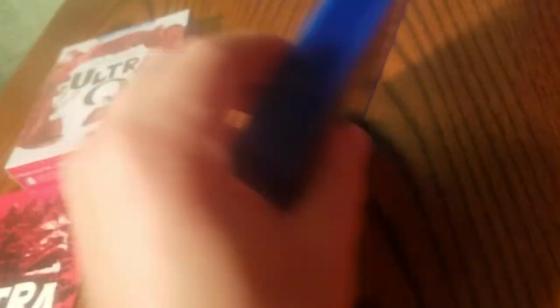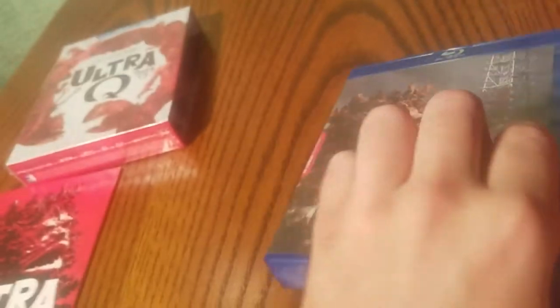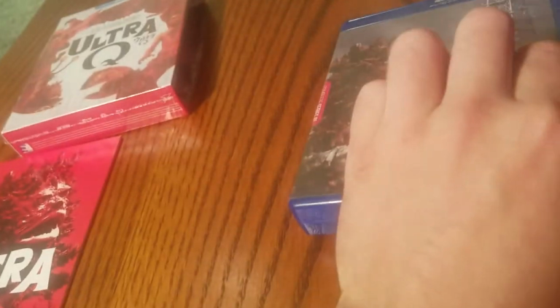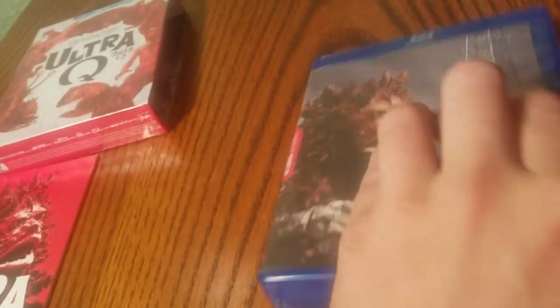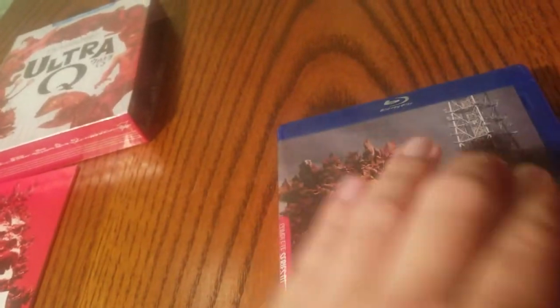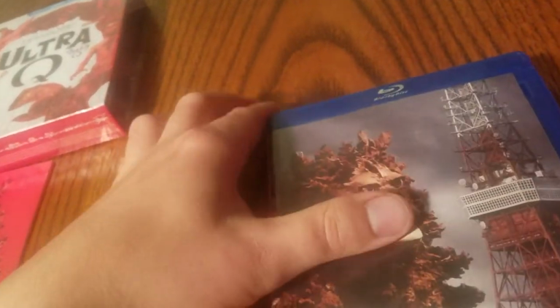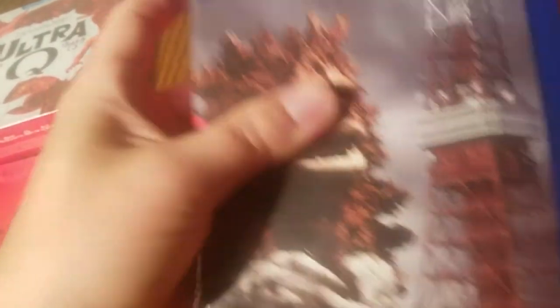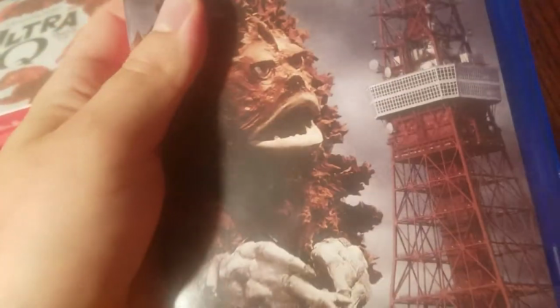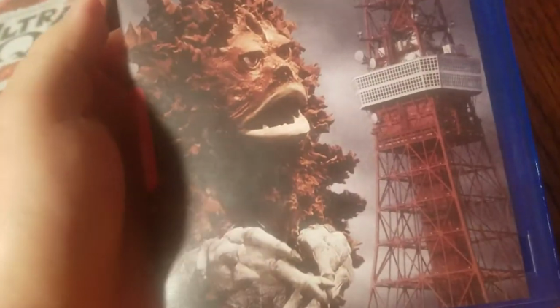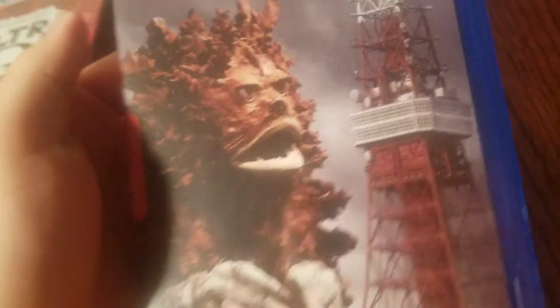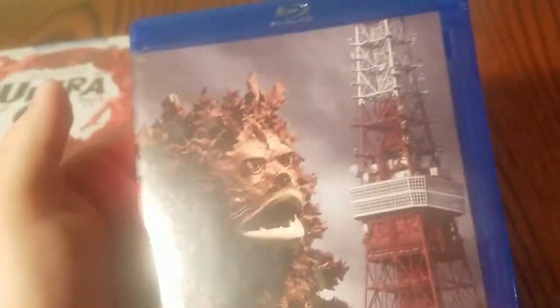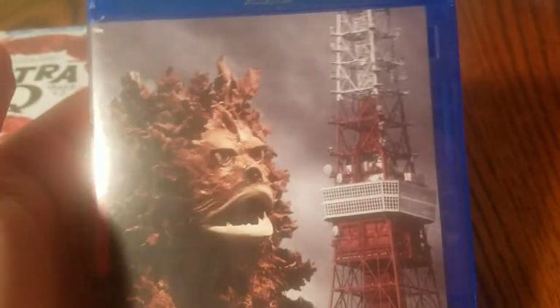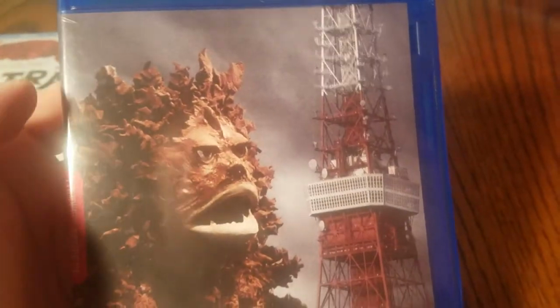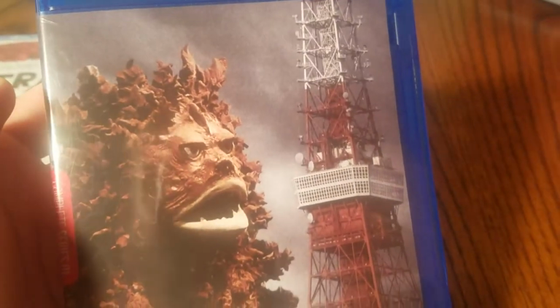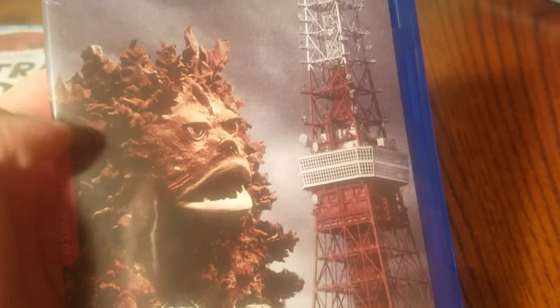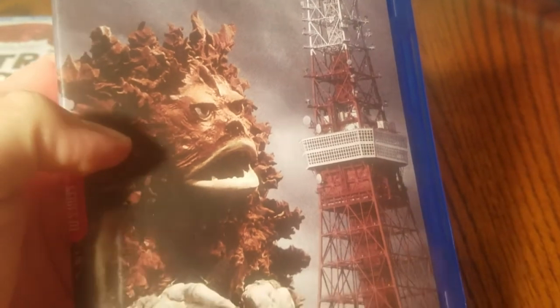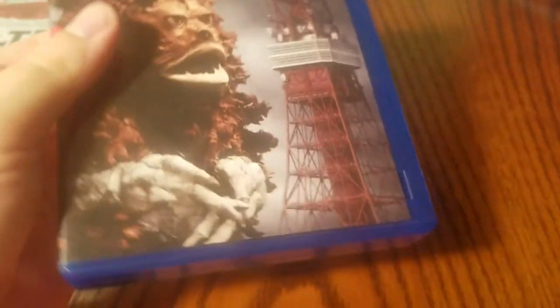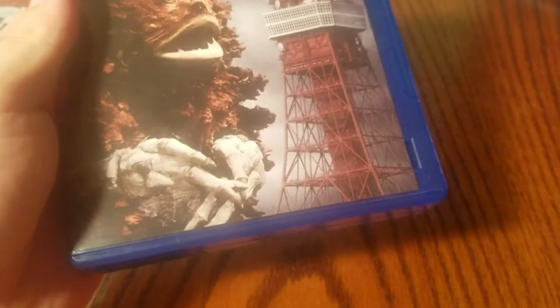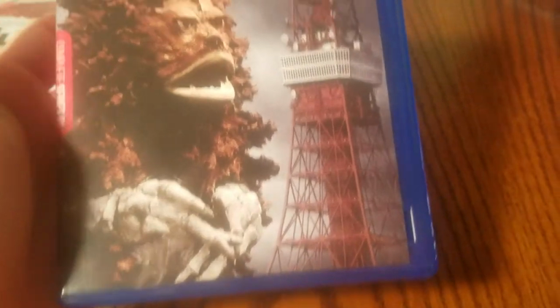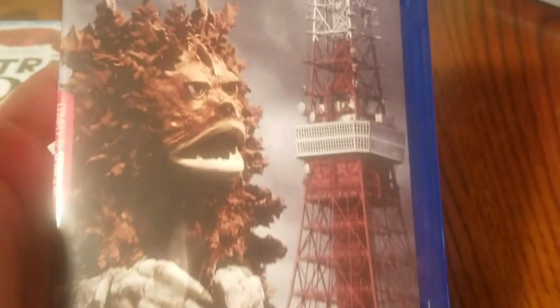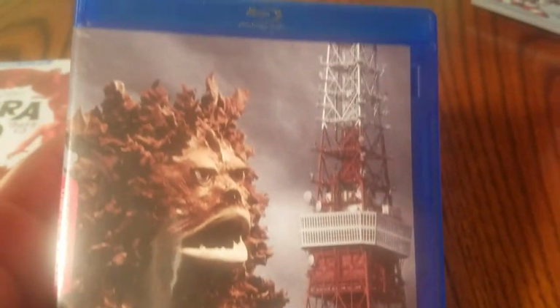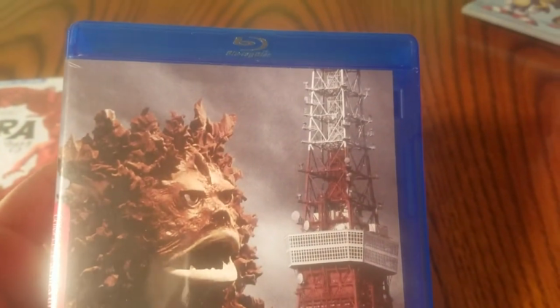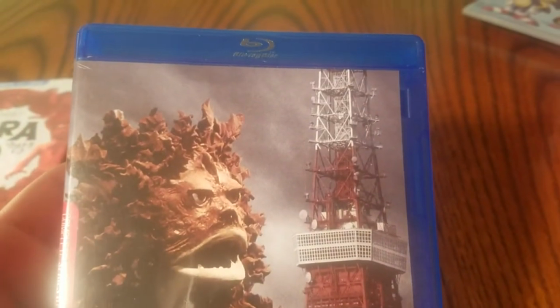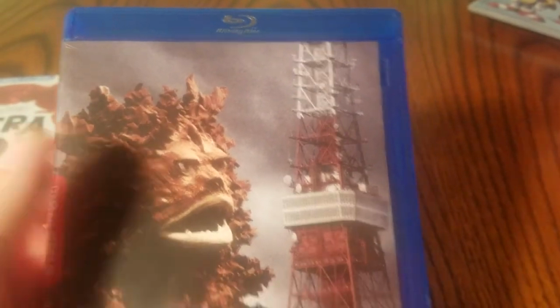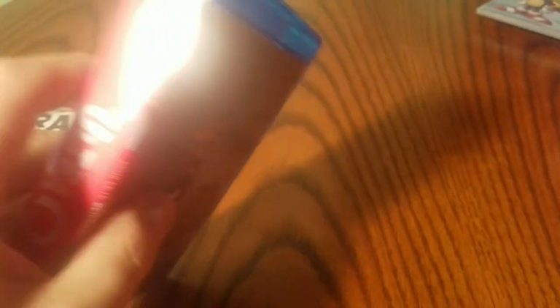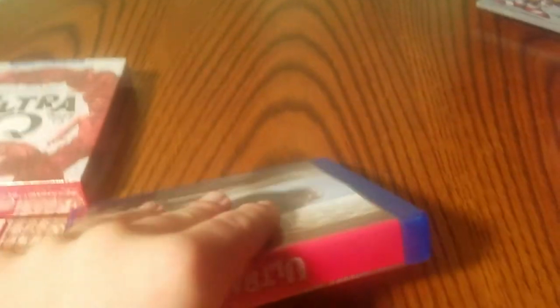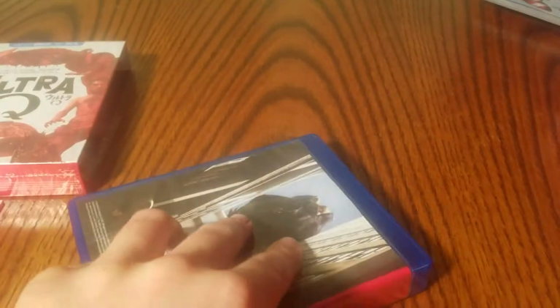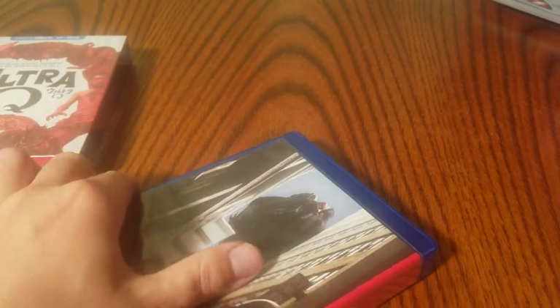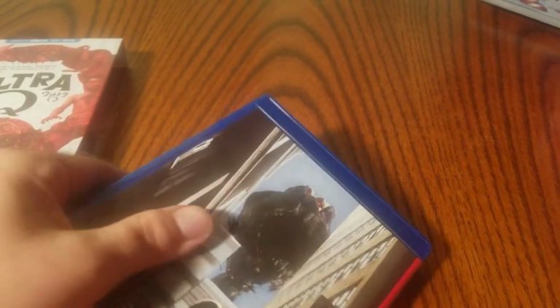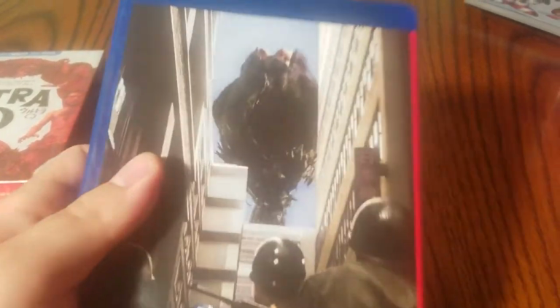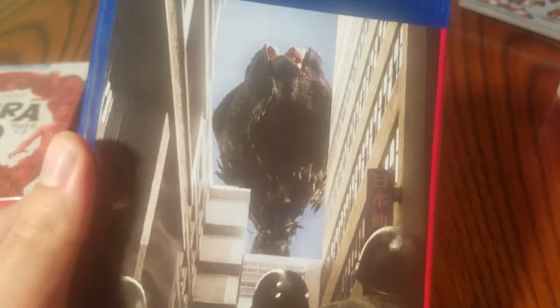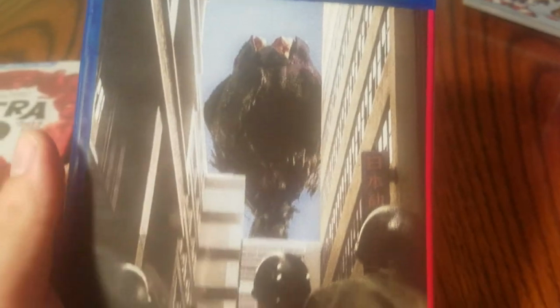Now this is a little misleading here — this is not colorized. The picture on the cover art for the actual case is colorized, but the show itself is in black and white.